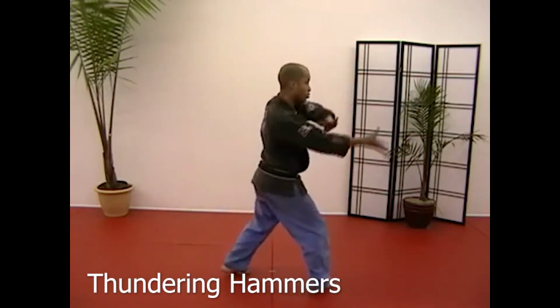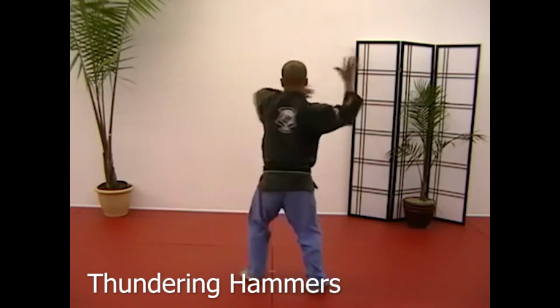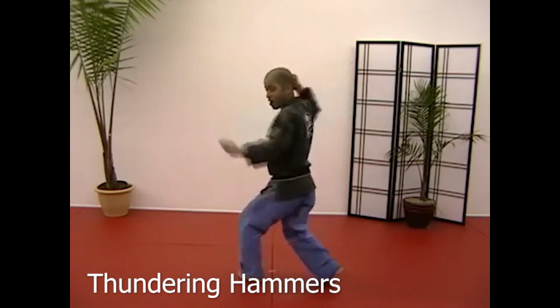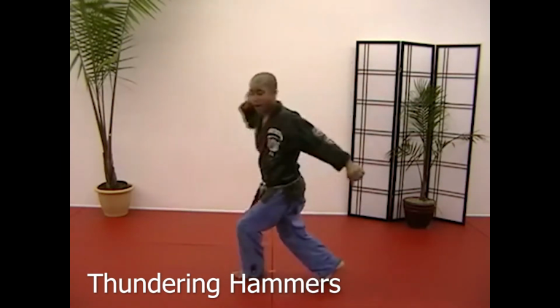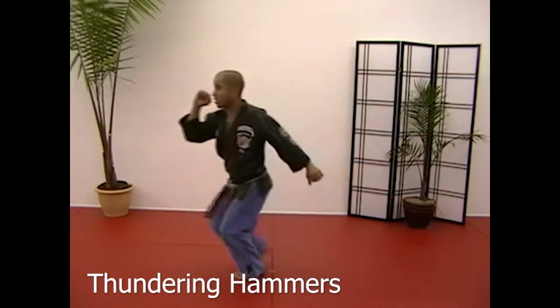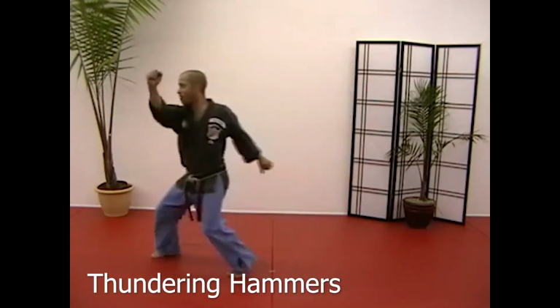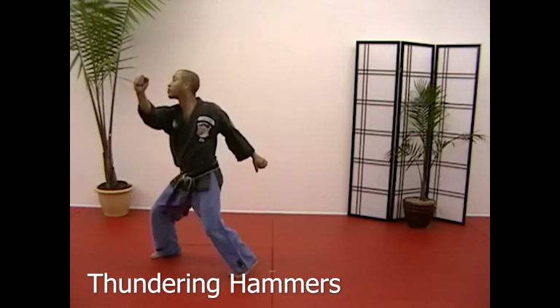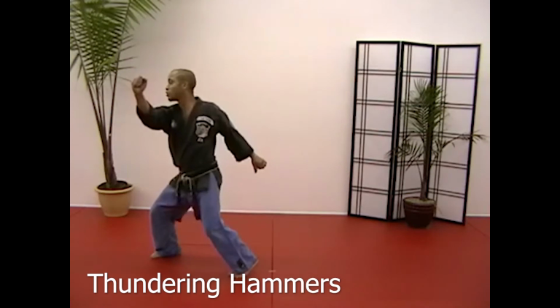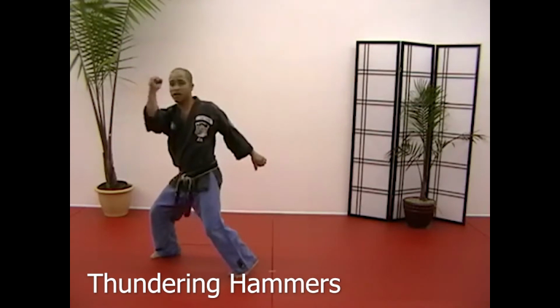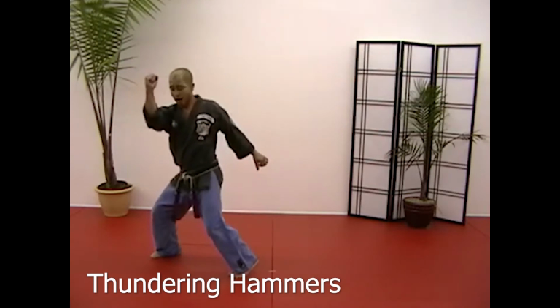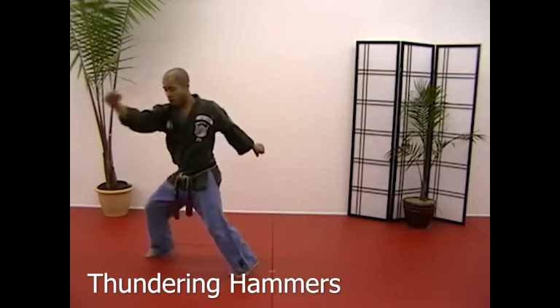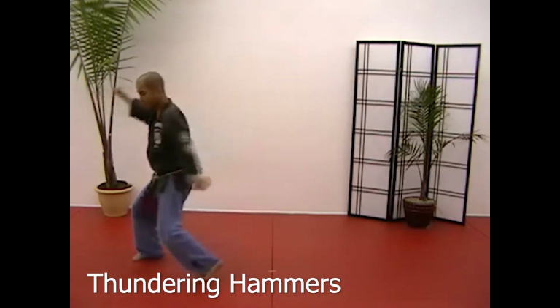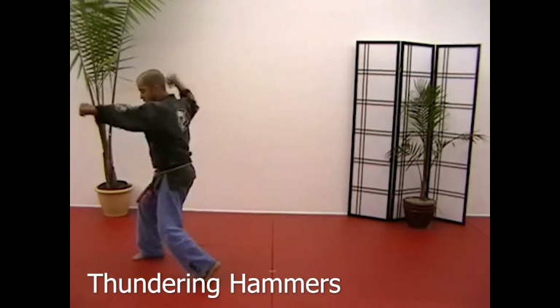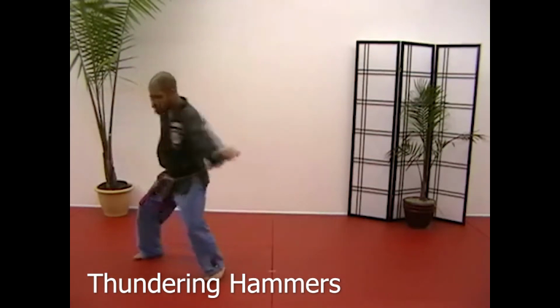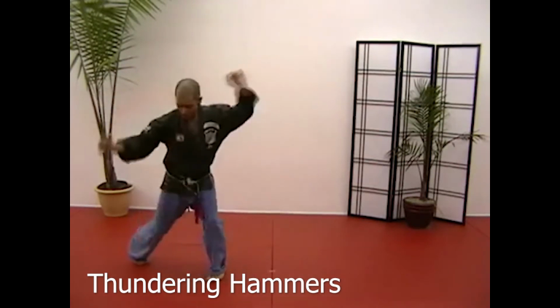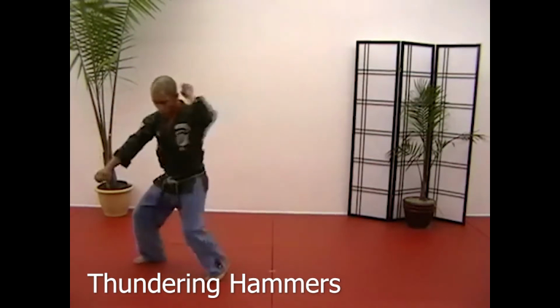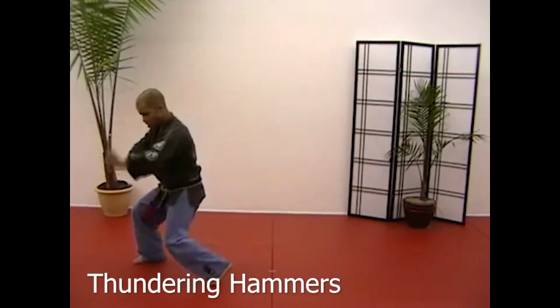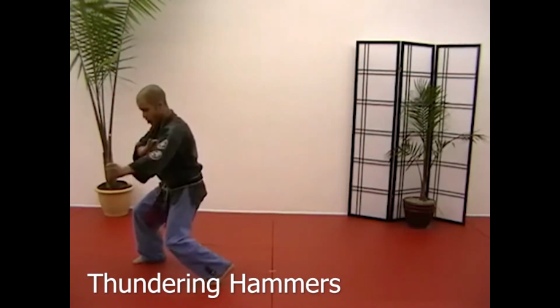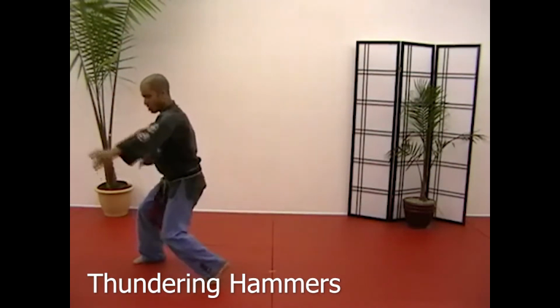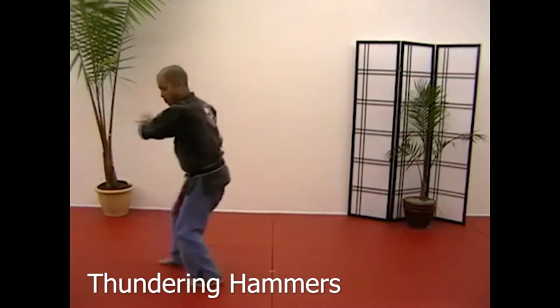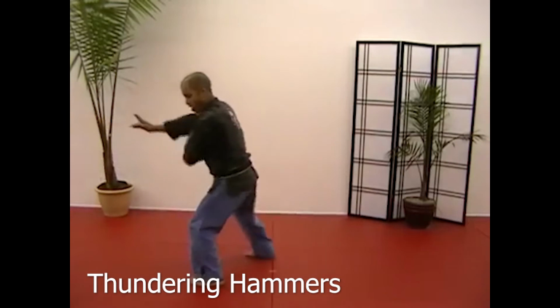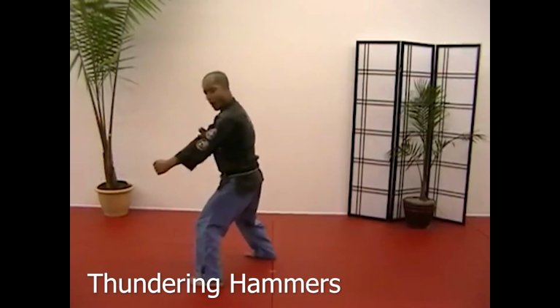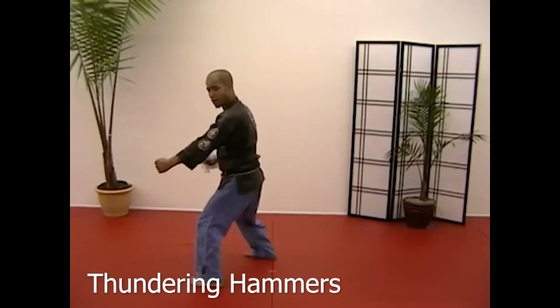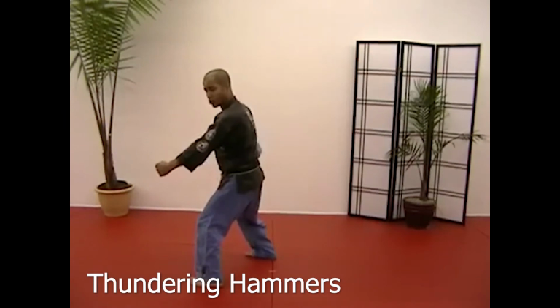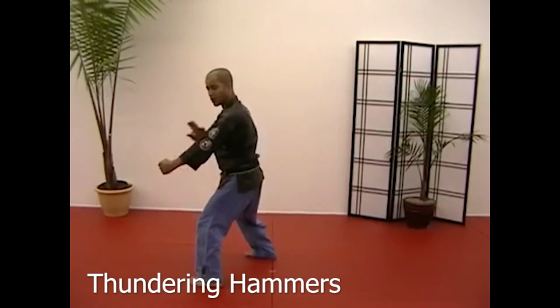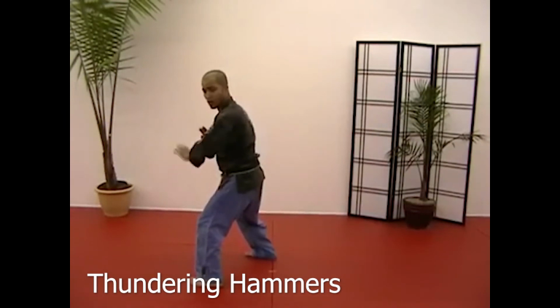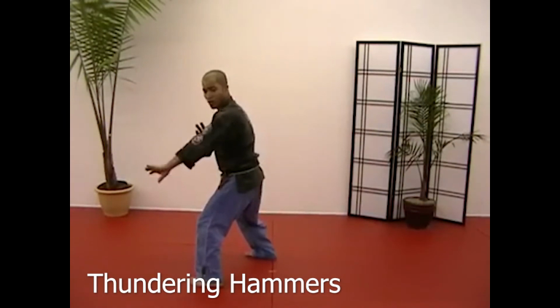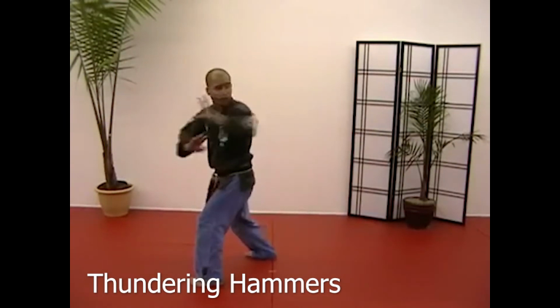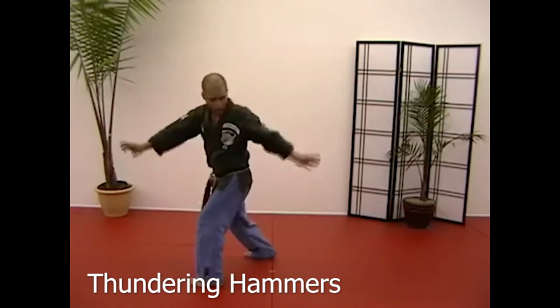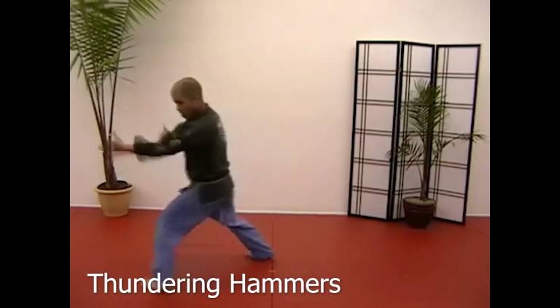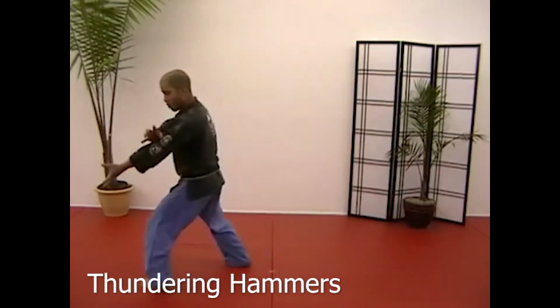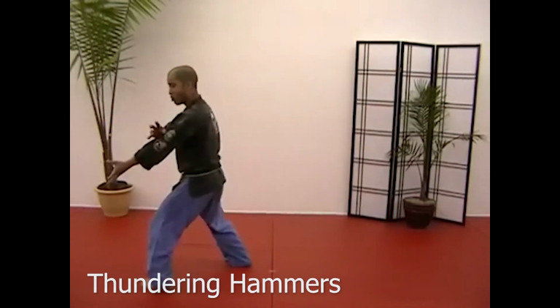As I twist: hammer, step off, block towards 3, hammer, and thundering hammers again. One, two, three, step off, back knuckle, twist 7:30, thumb, check, heel palm, claw.